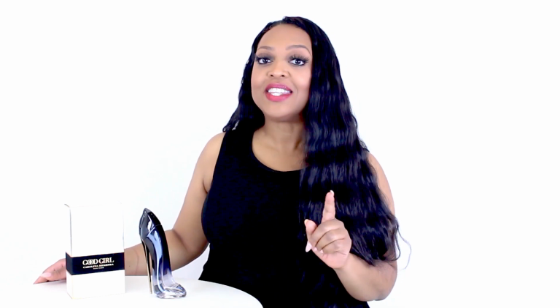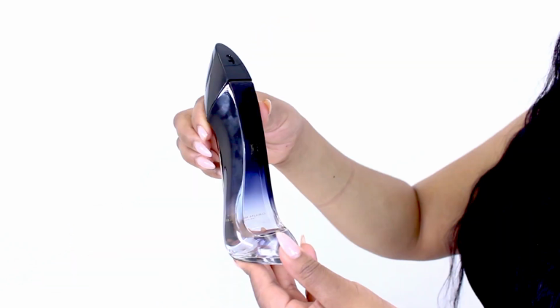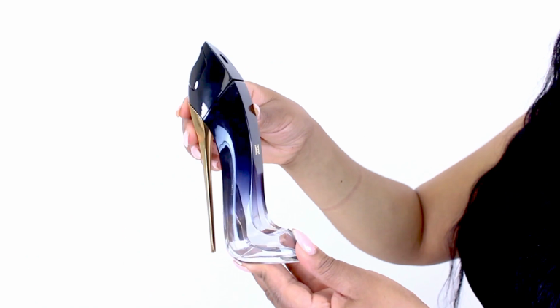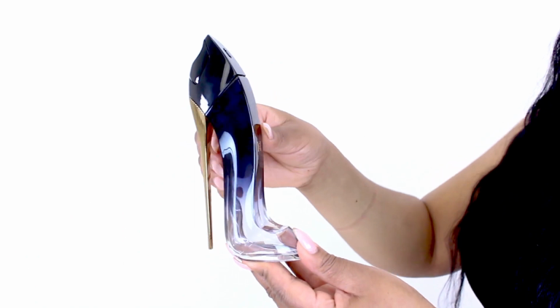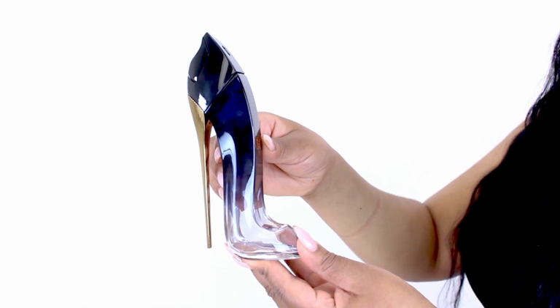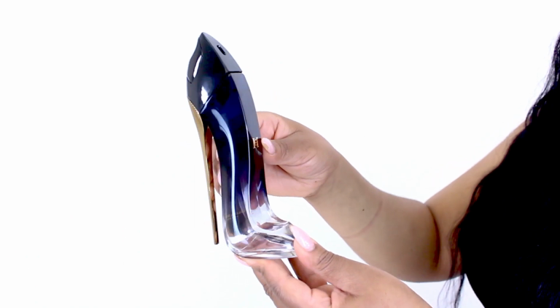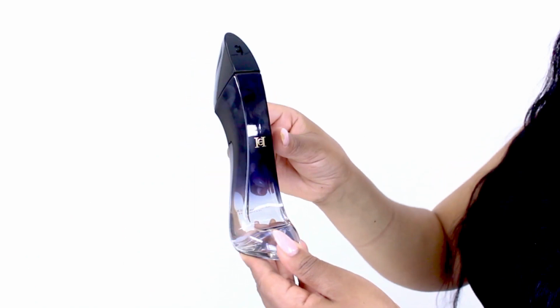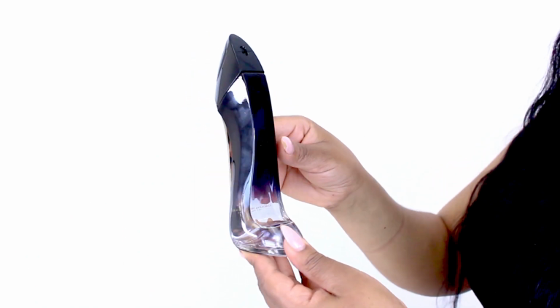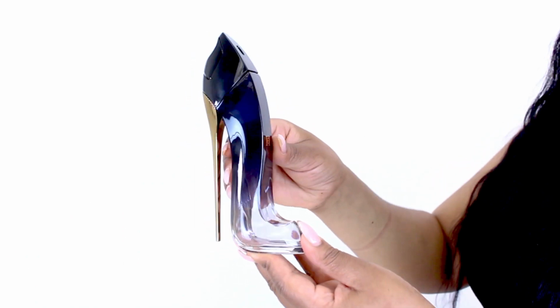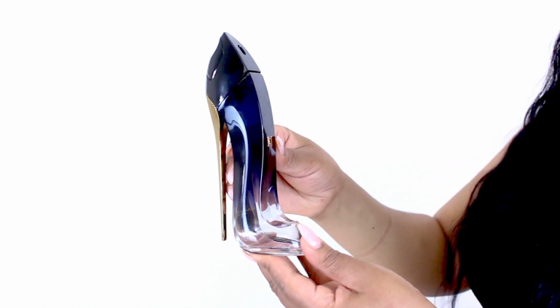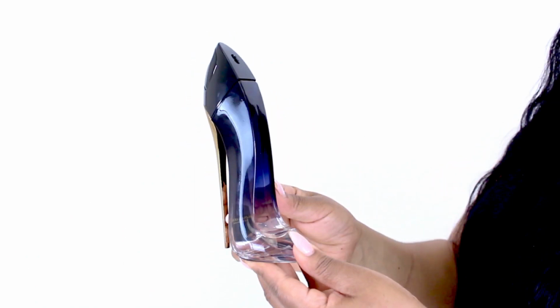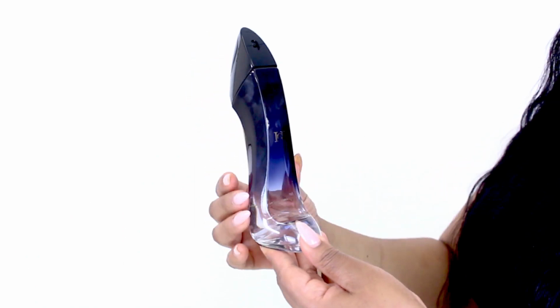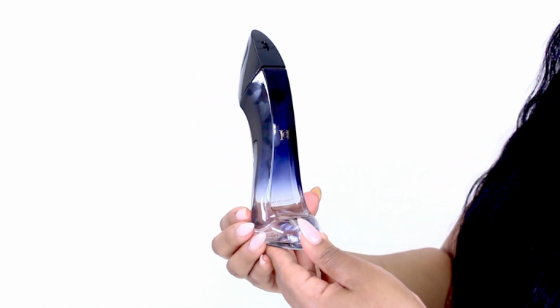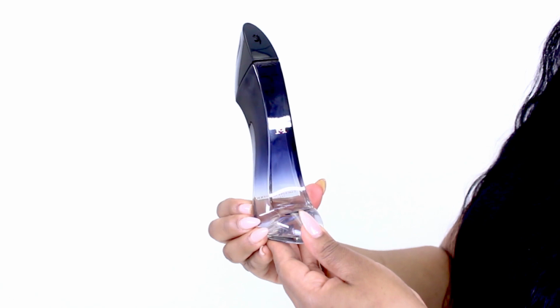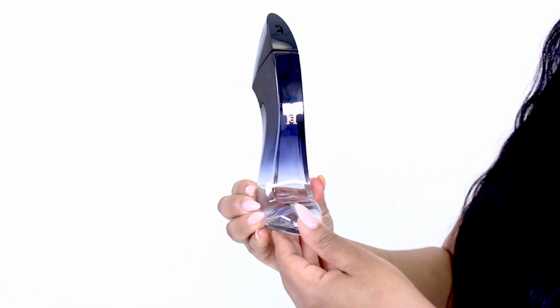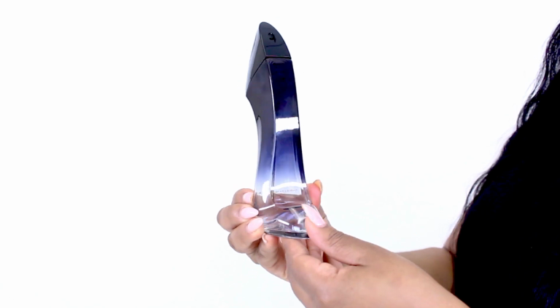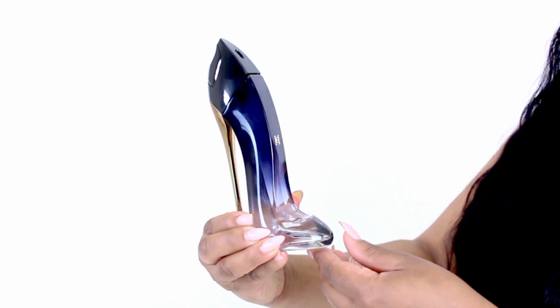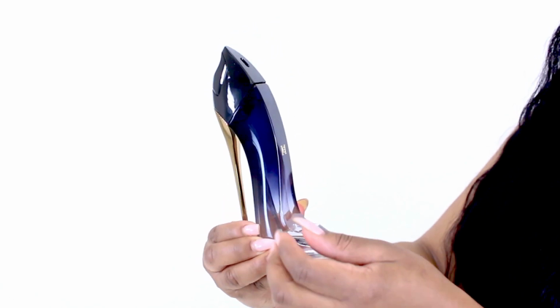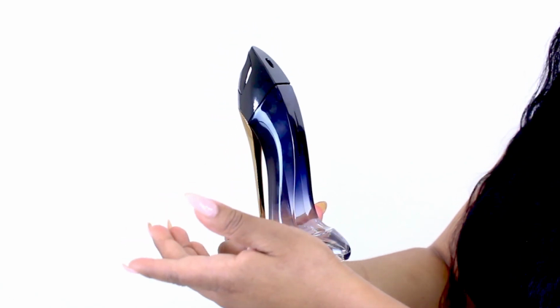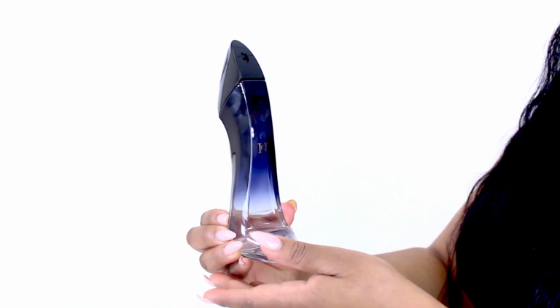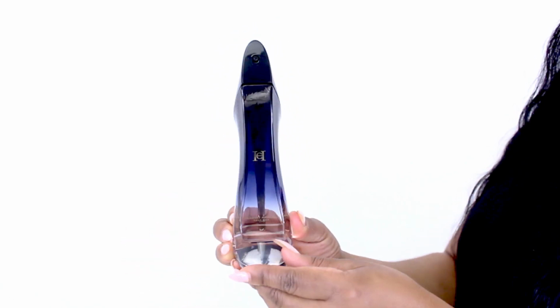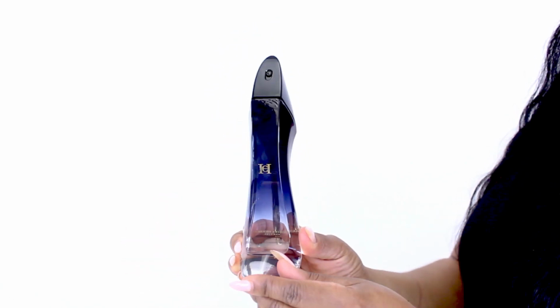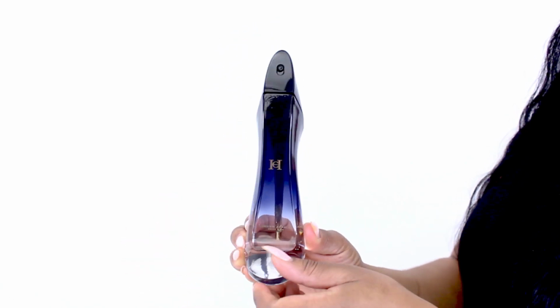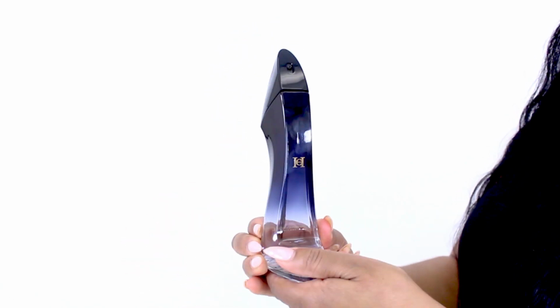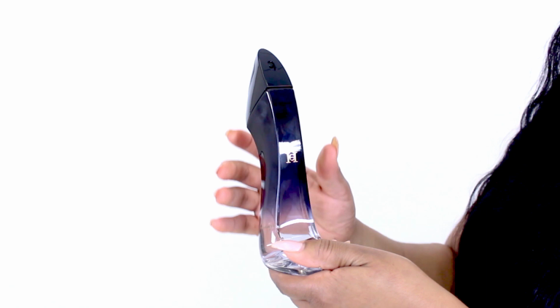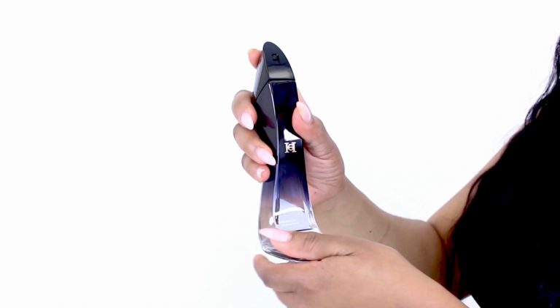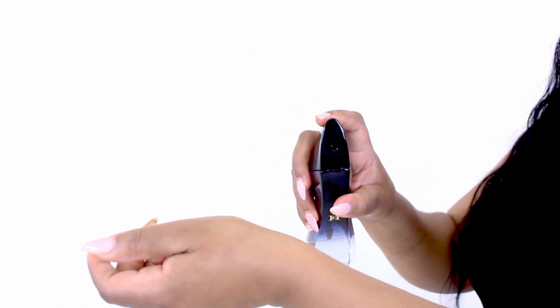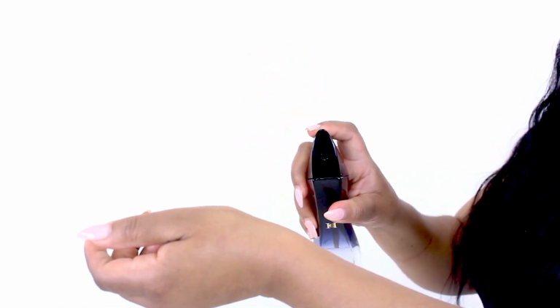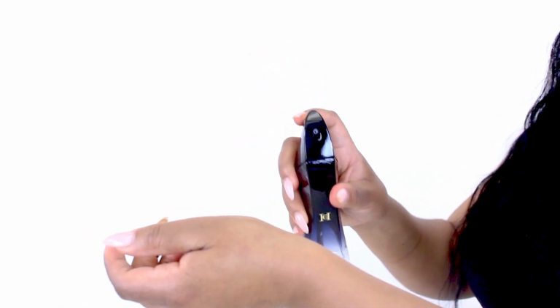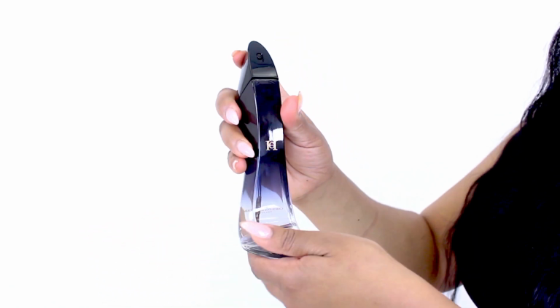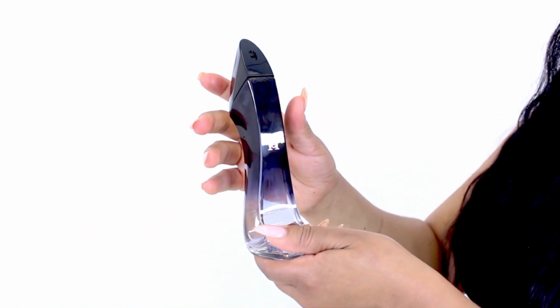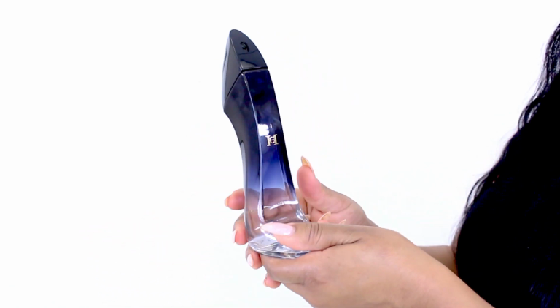The scent itself is ideal for any season but winter, with a bright creamy opening of citrus and ylang ylang, a floral heart, and warm gourmand and aromatic base notes dominated by dulce de leche, pralines, and tonka beans.